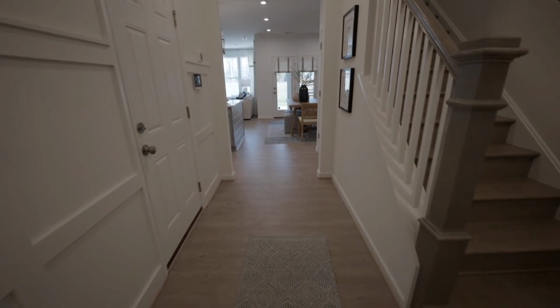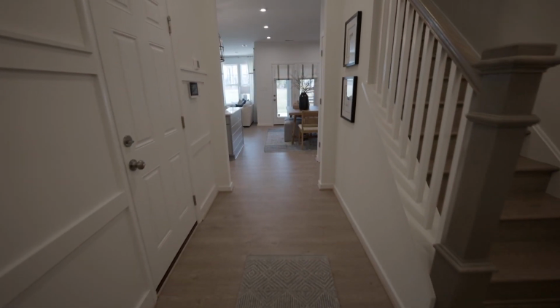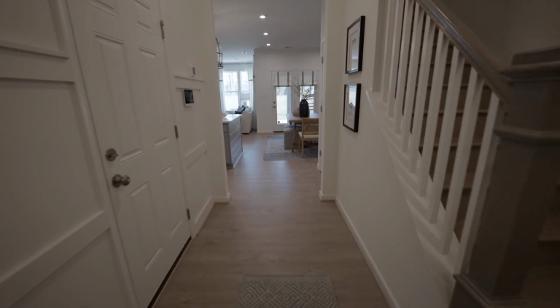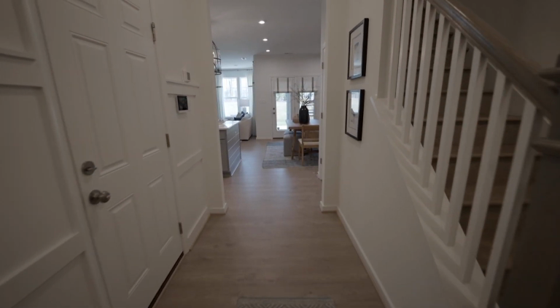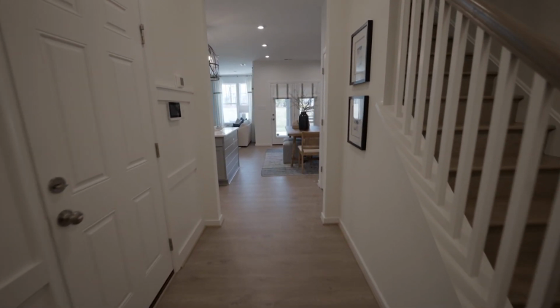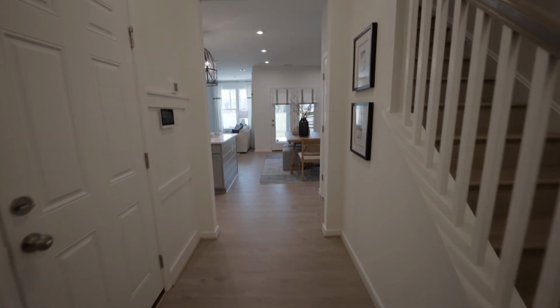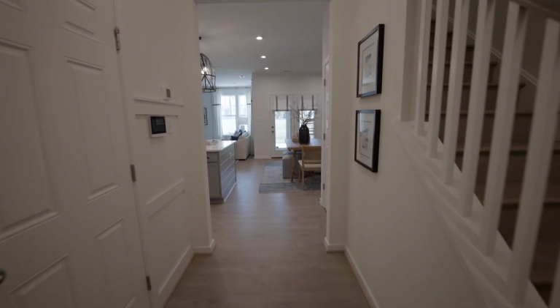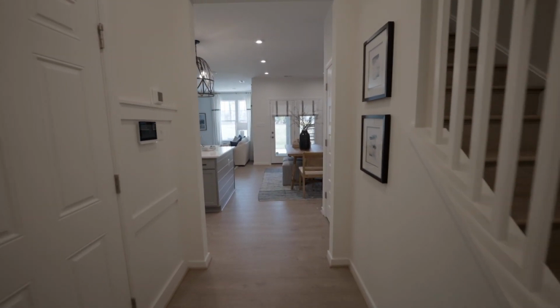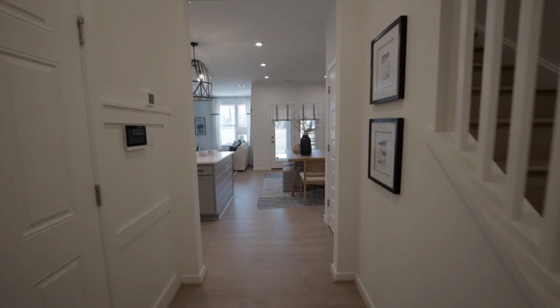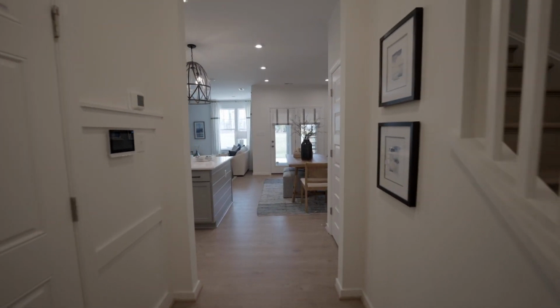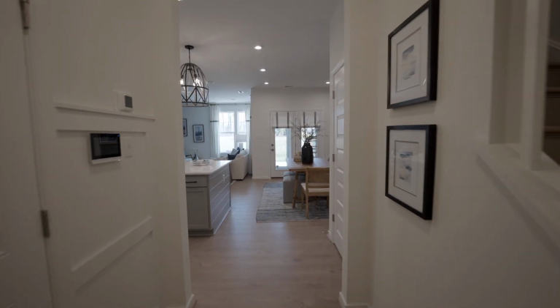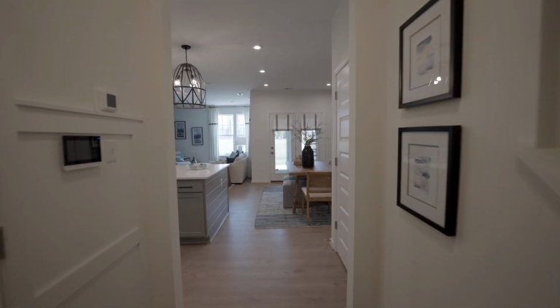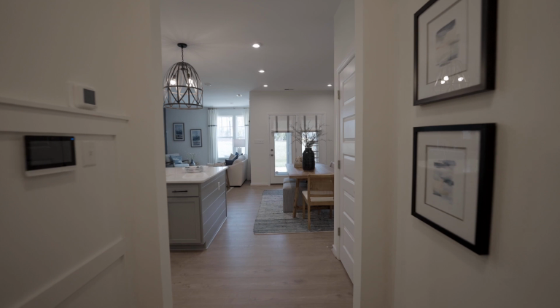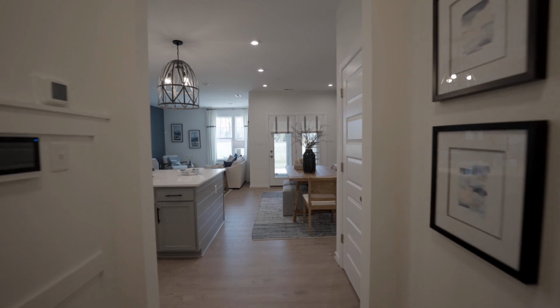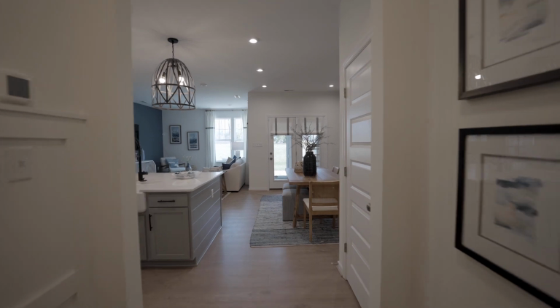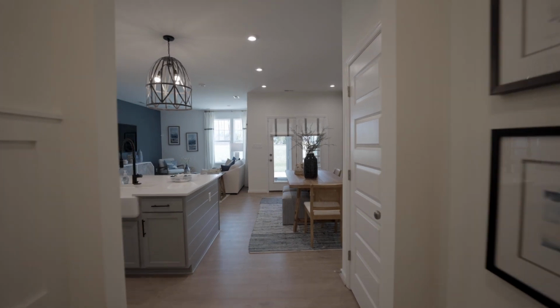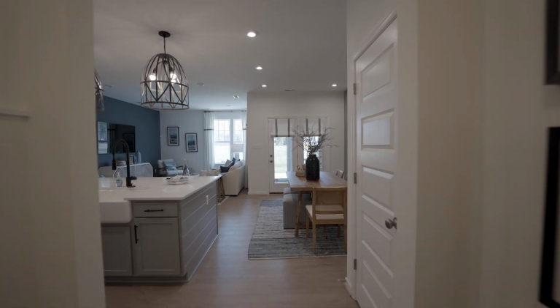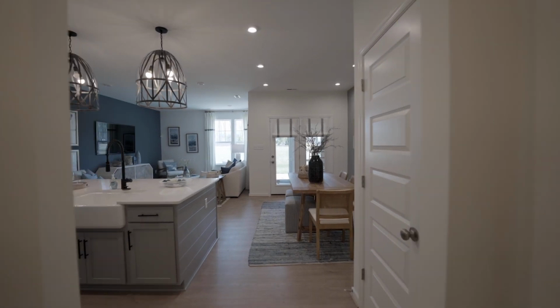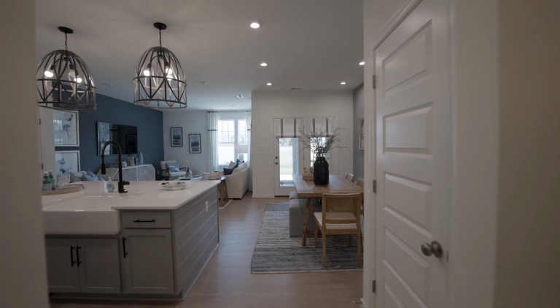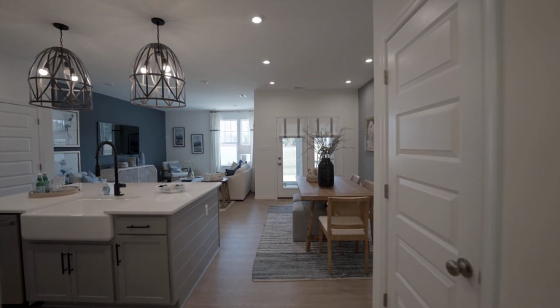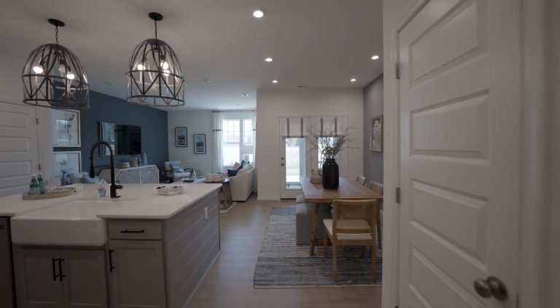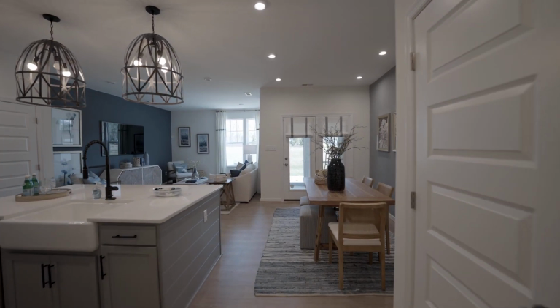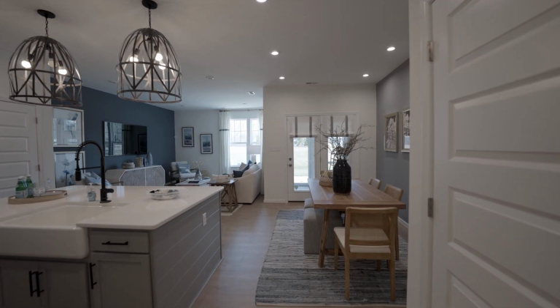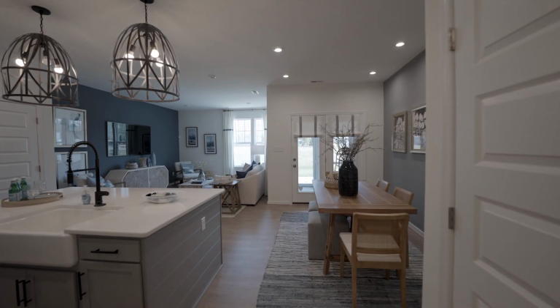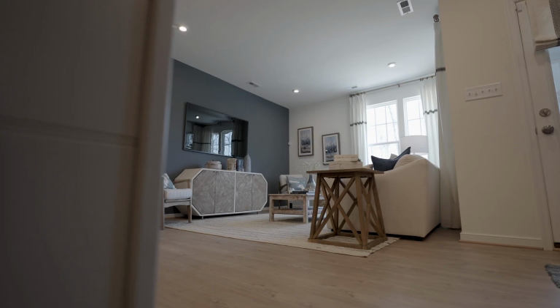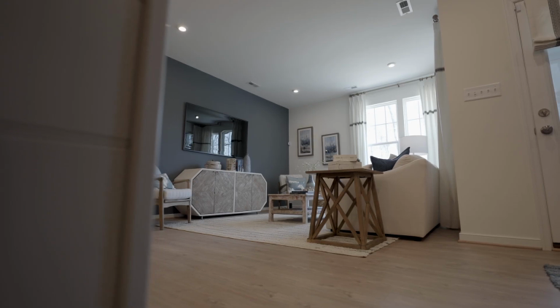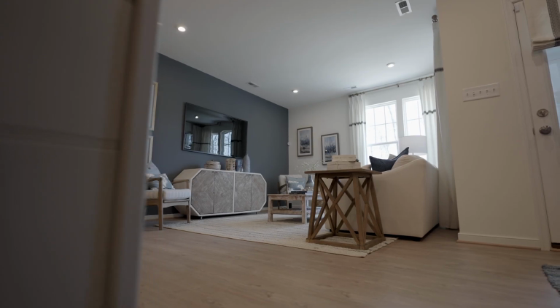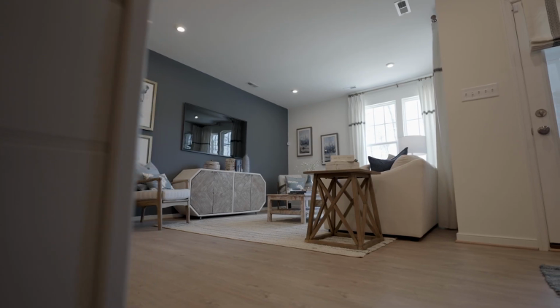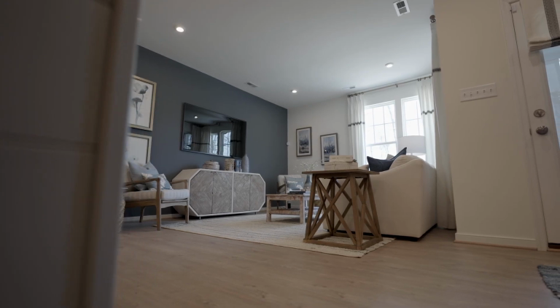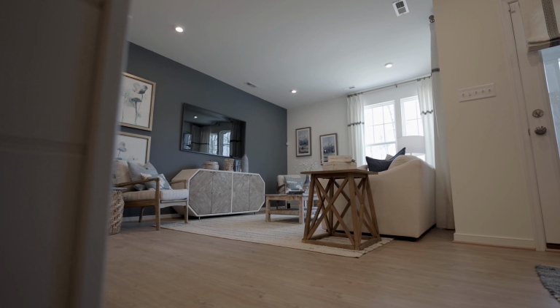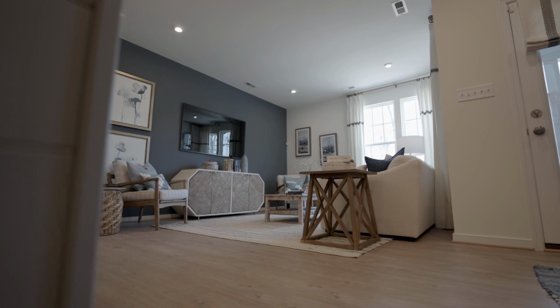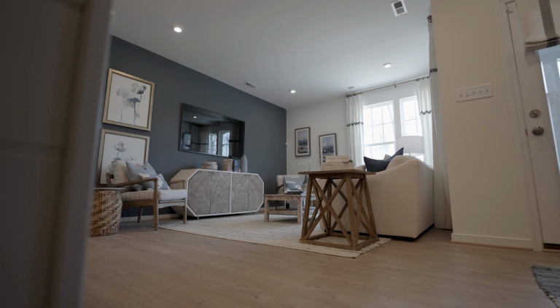The open concept living and dining areas are perfect for entertaining. The natural light streaming in from the windows creates an inviting atmosphere, making it a great place to gather with friends and family.